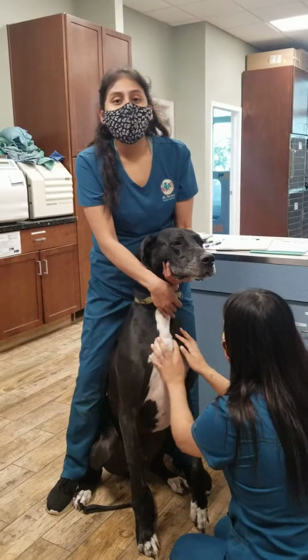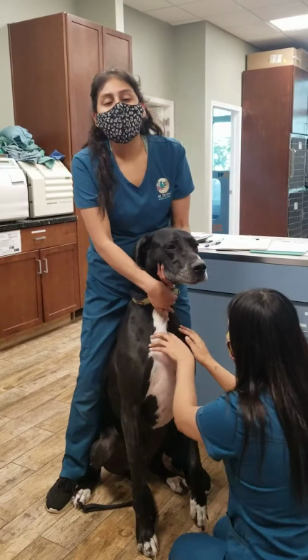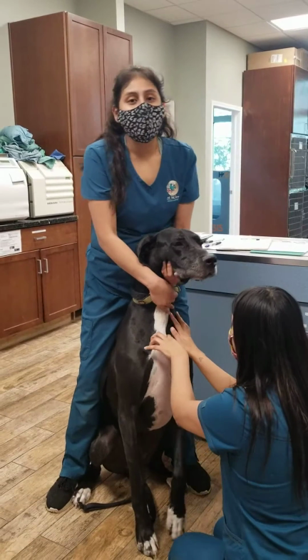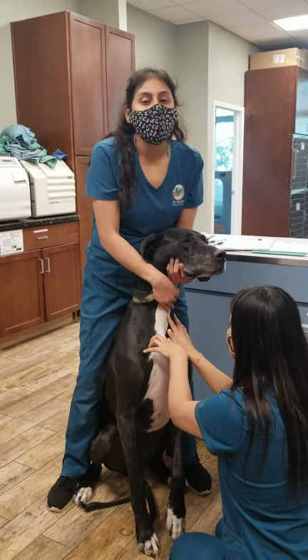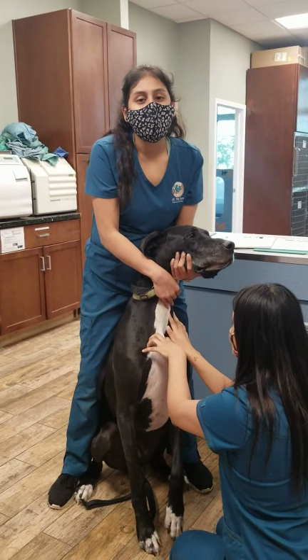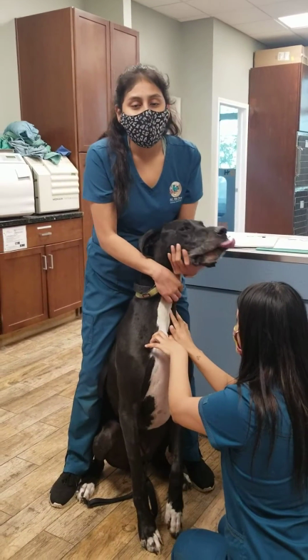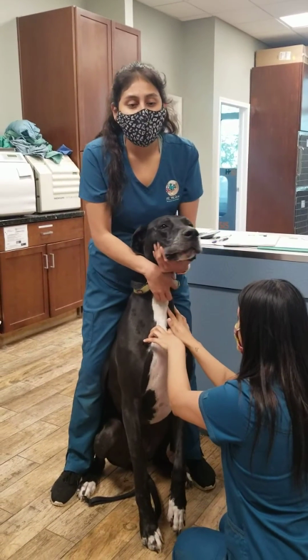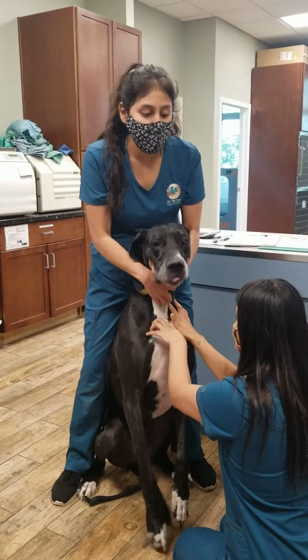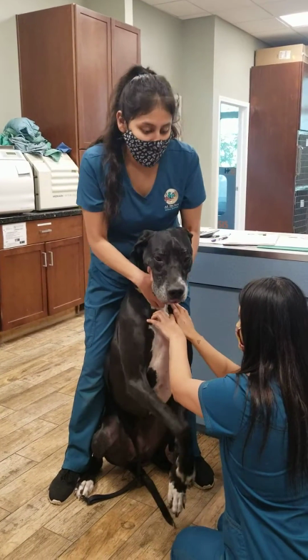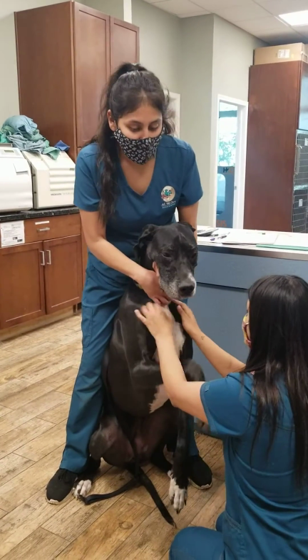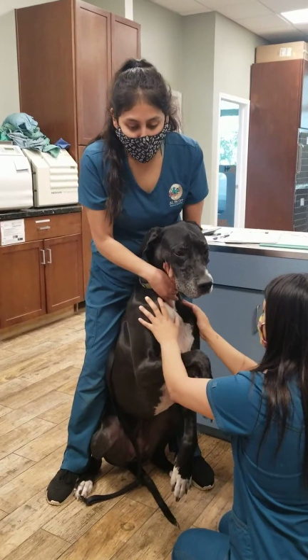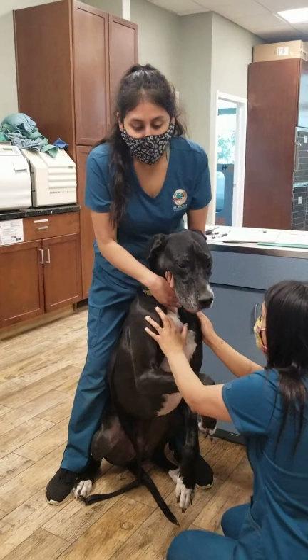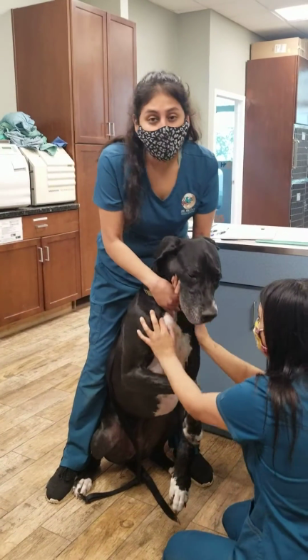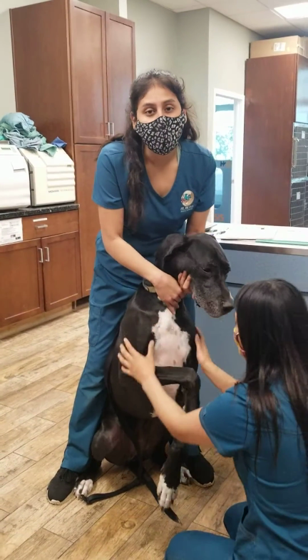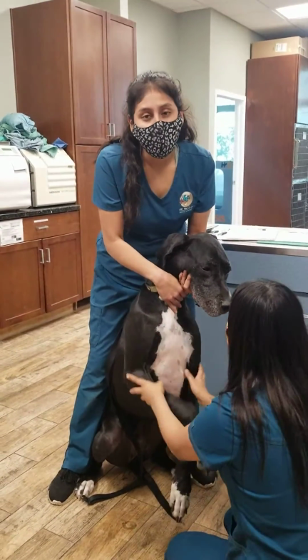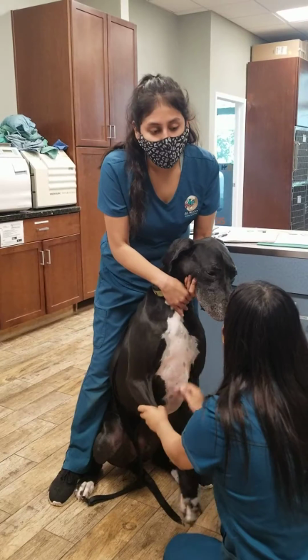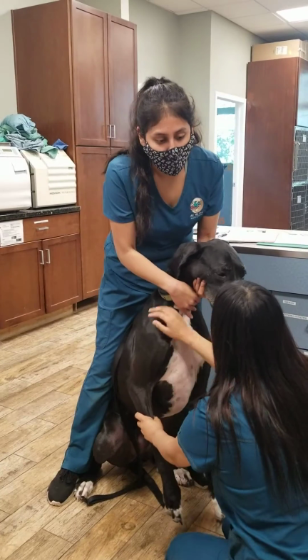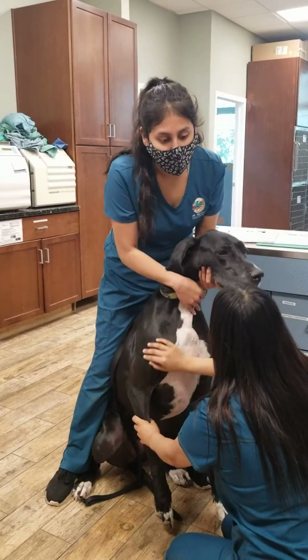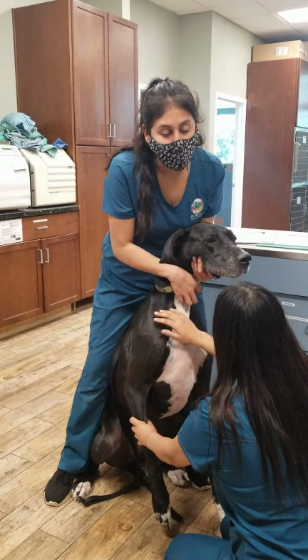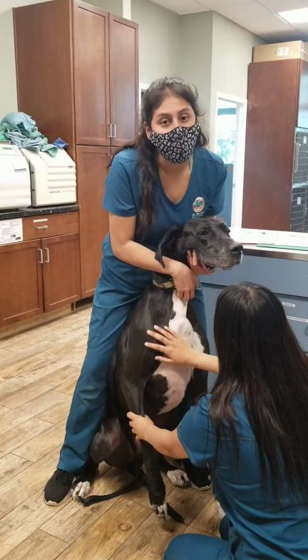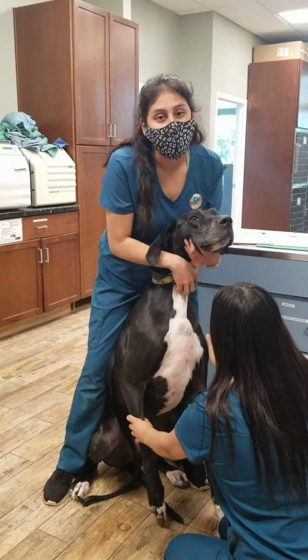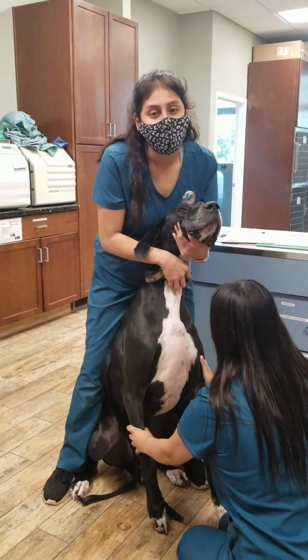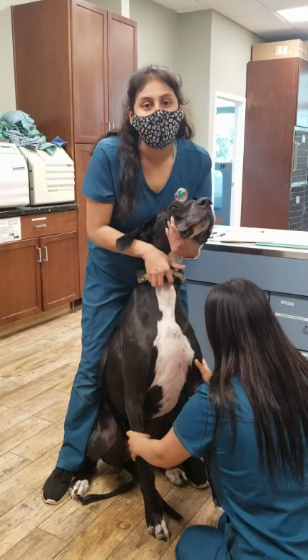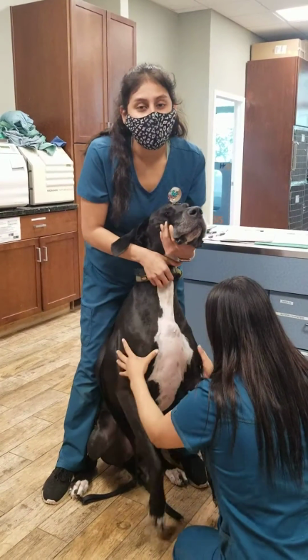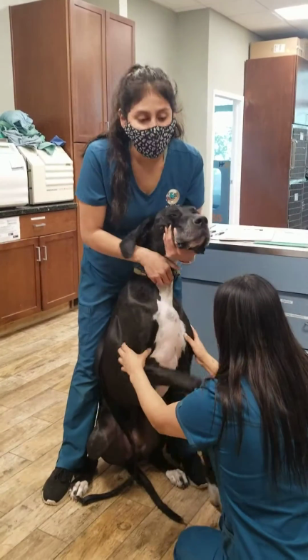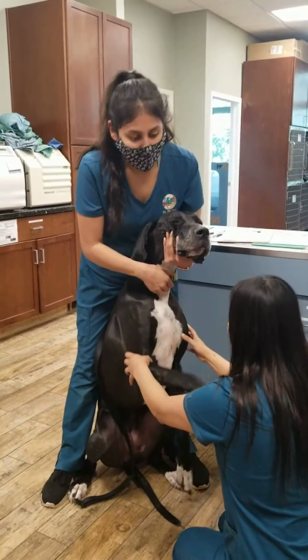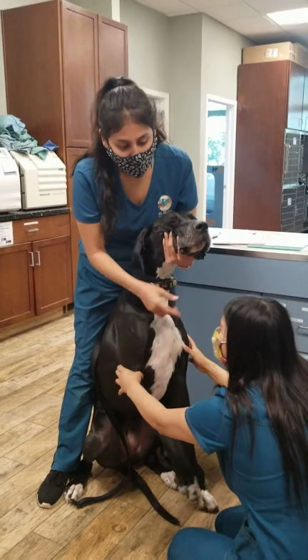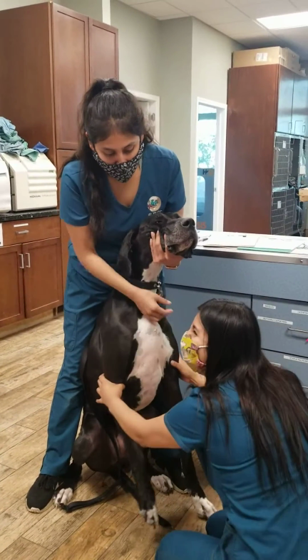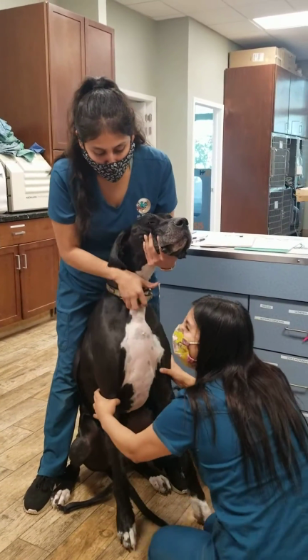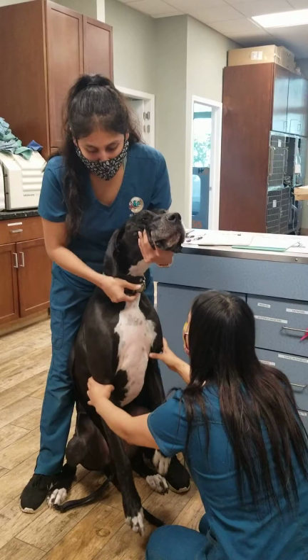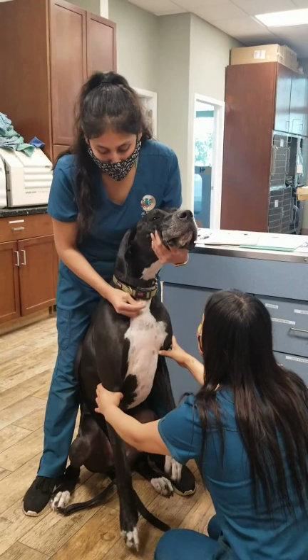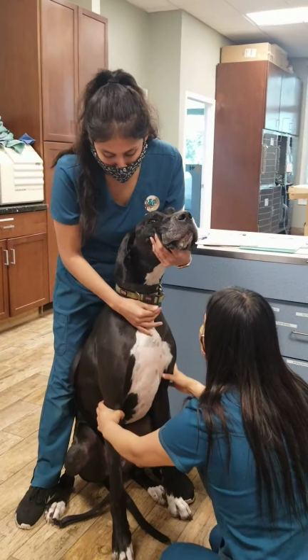My name is Jackie here at Albet Care Animal Hospital. We're going to be doing a jugular blood draw for a Nelco comprehensive allergy test. This is Cynthia — she will be drawing the blood.